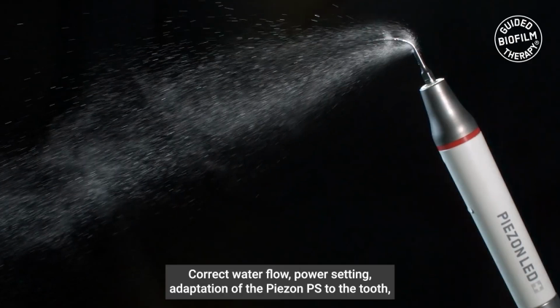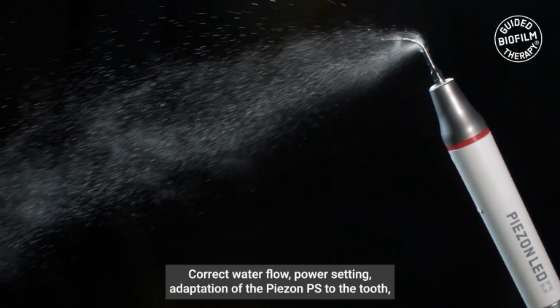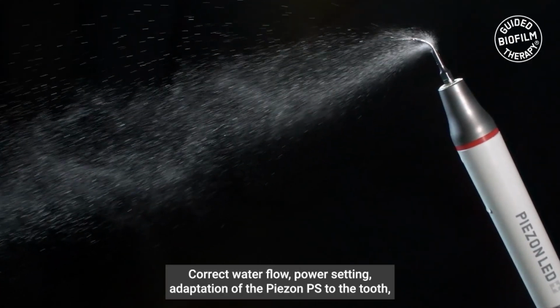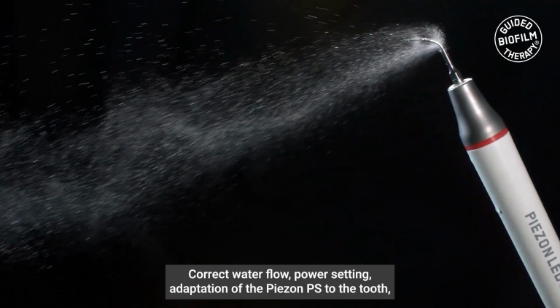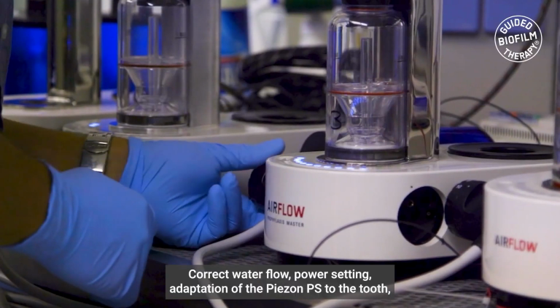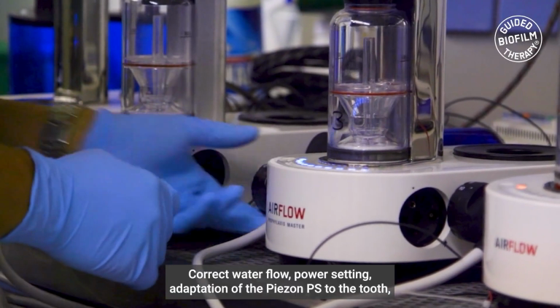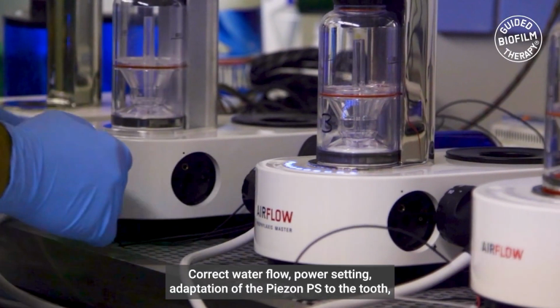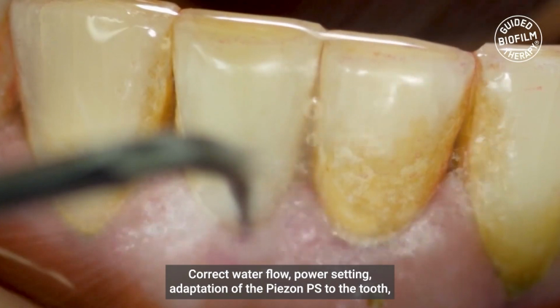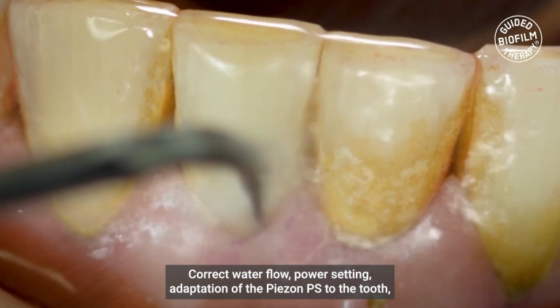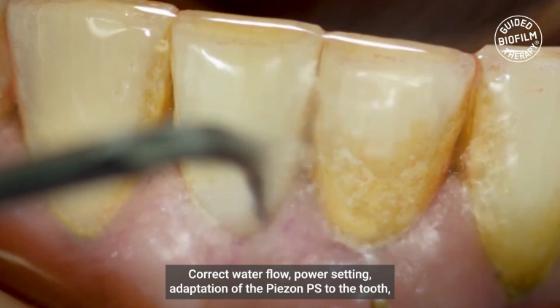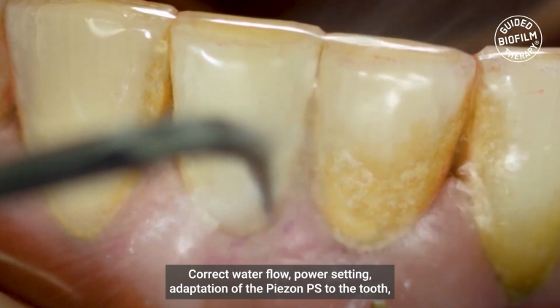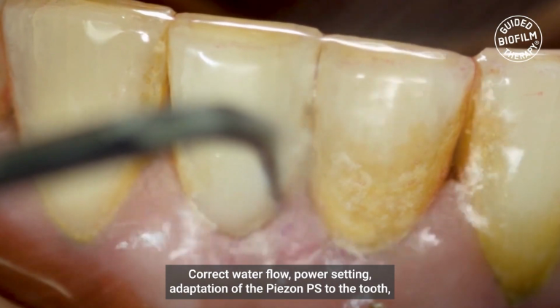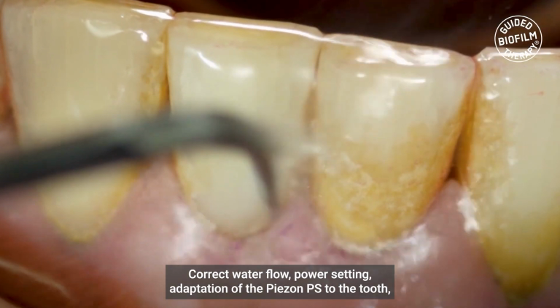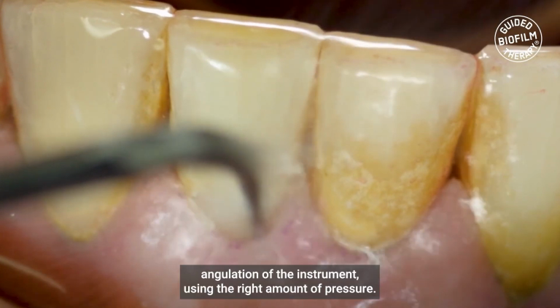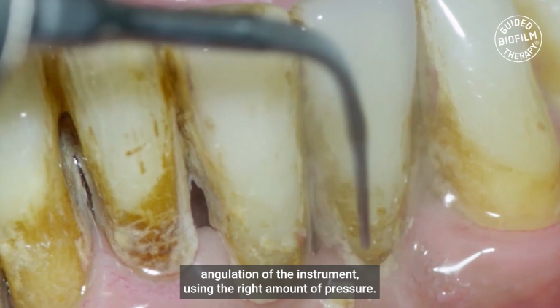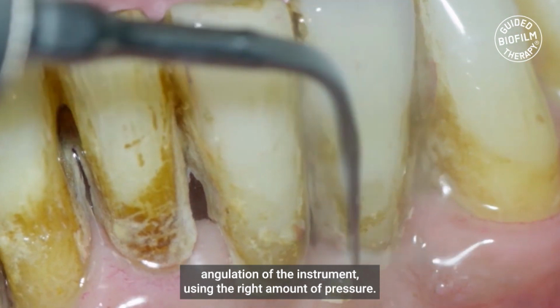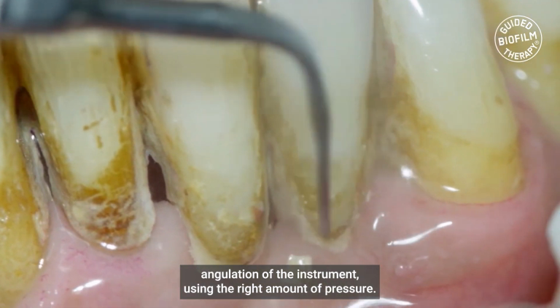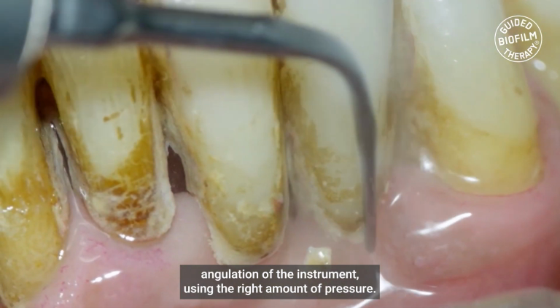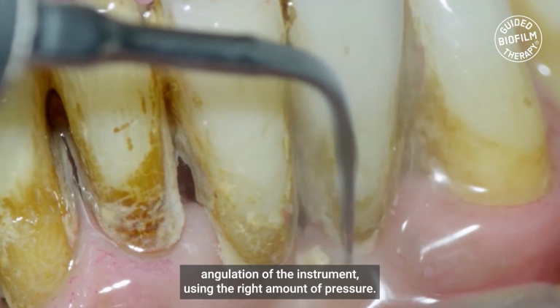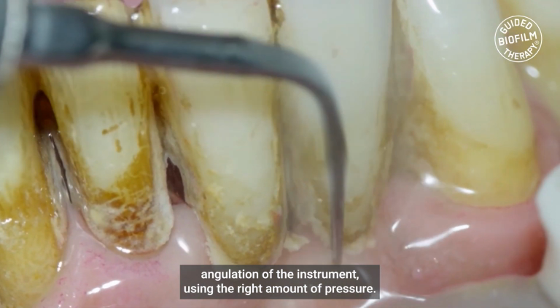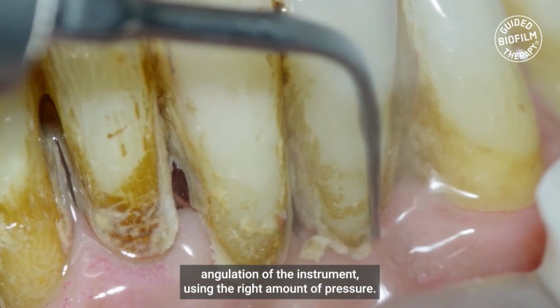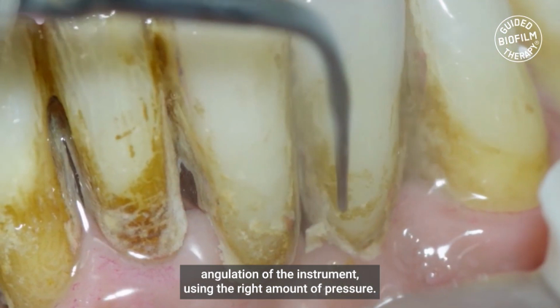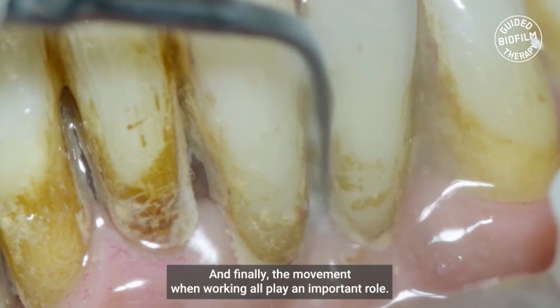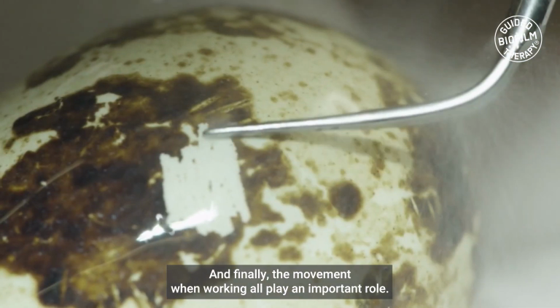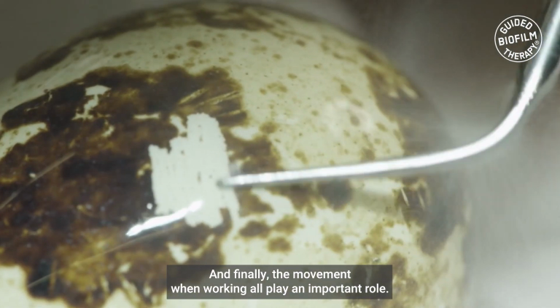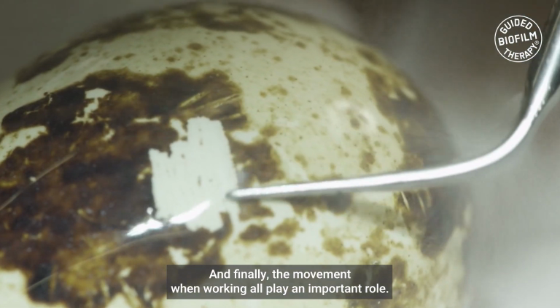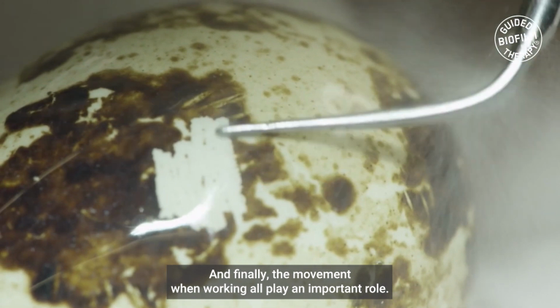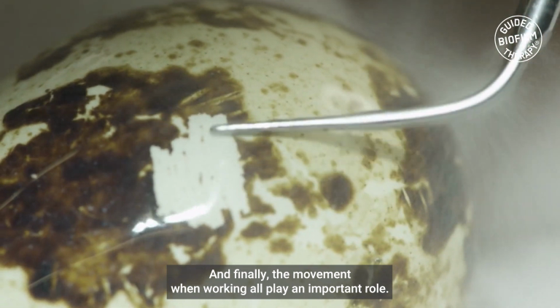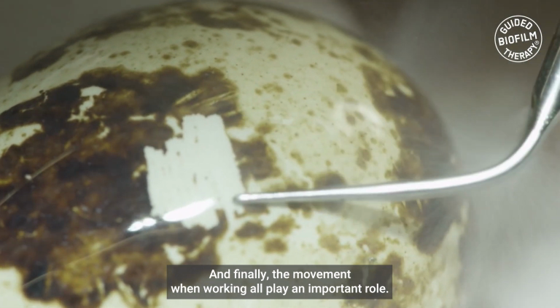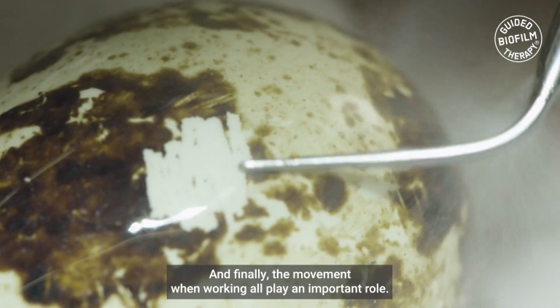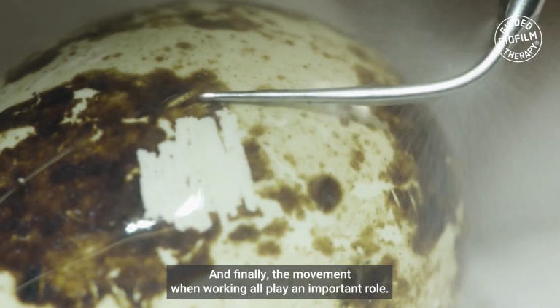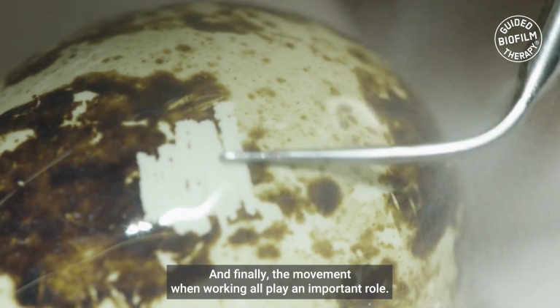Correct water flow, power setting, adaptation of the Piazon PS to the tooth, angulation of the instrument, using the right amount of pressure and finally the movement when working all play an important role.